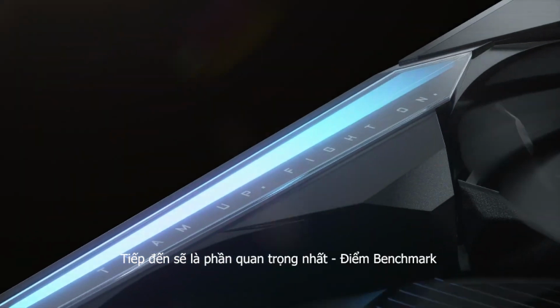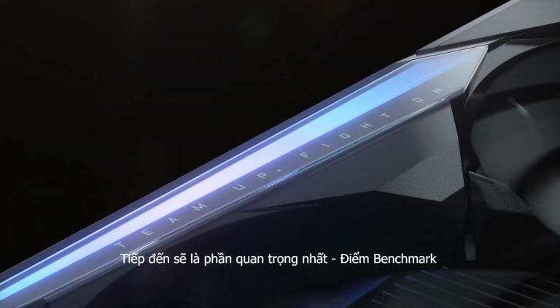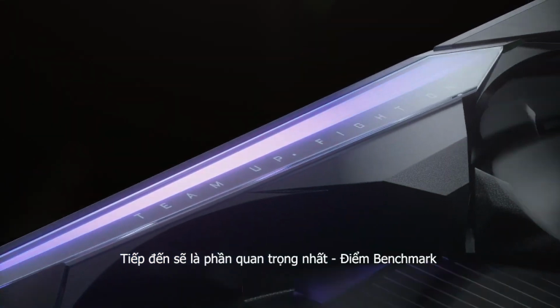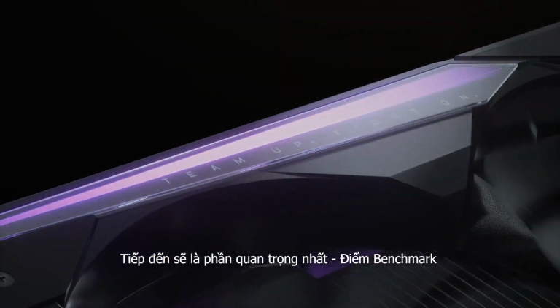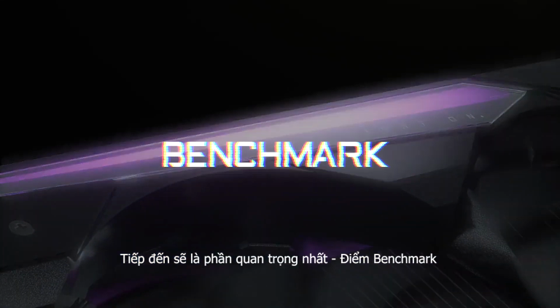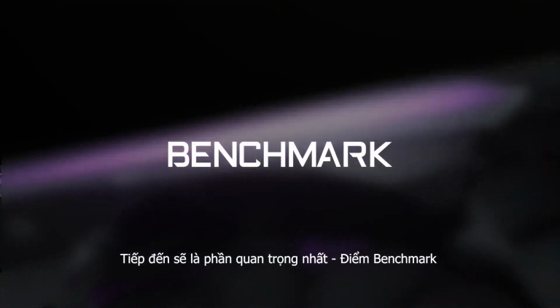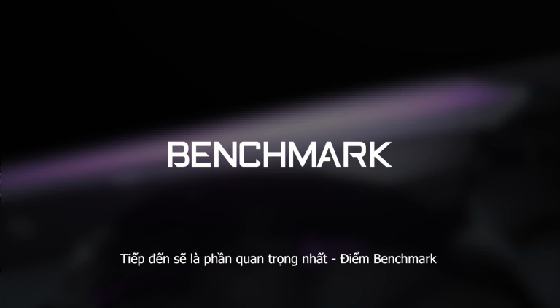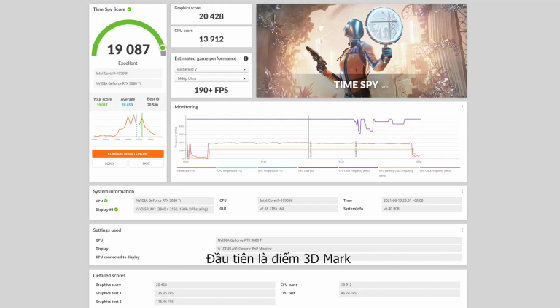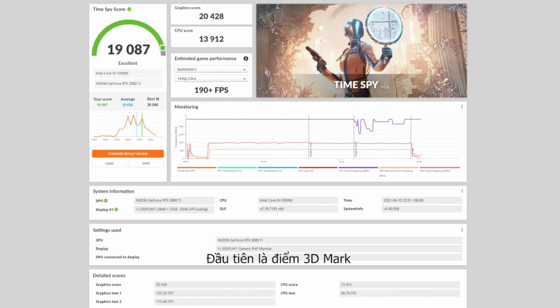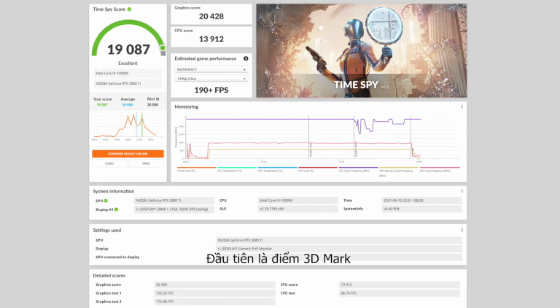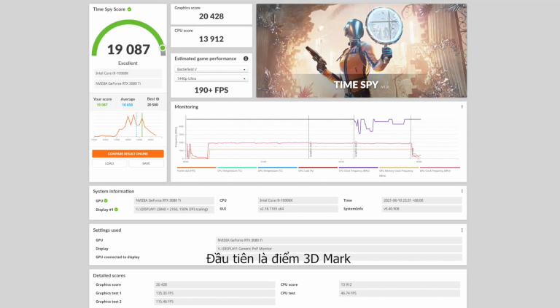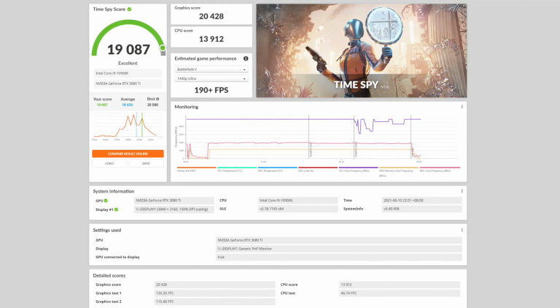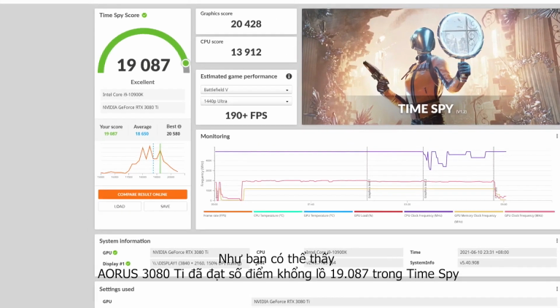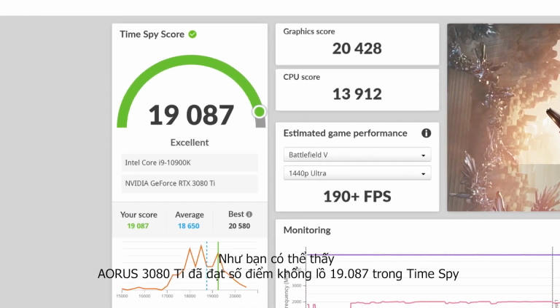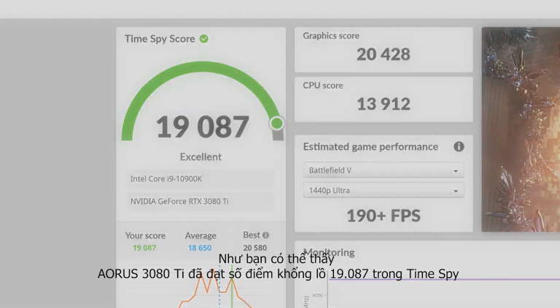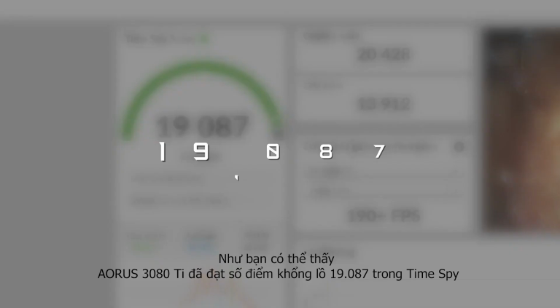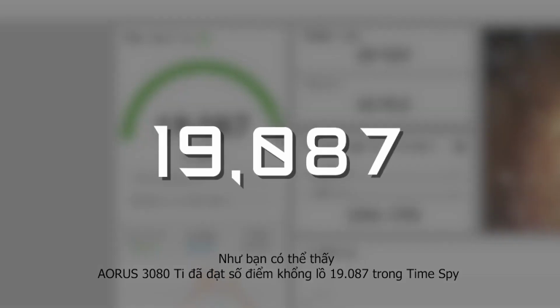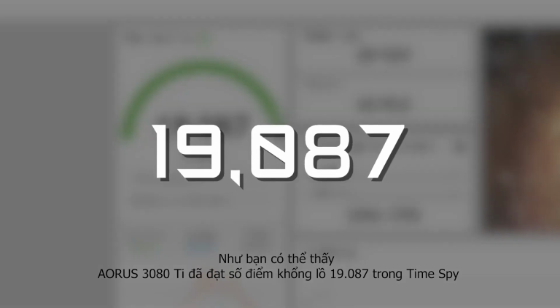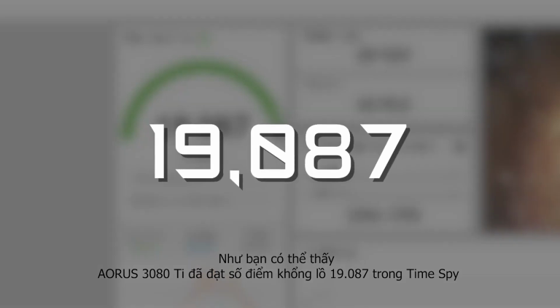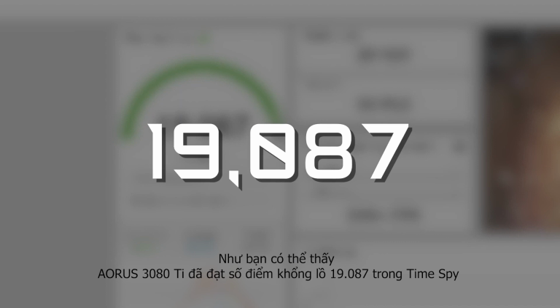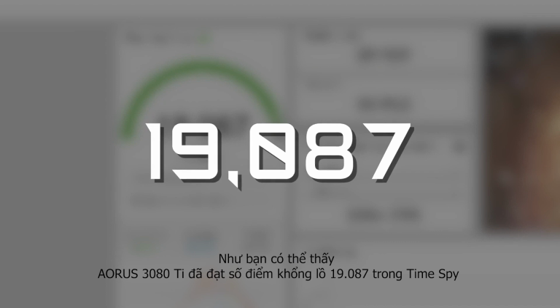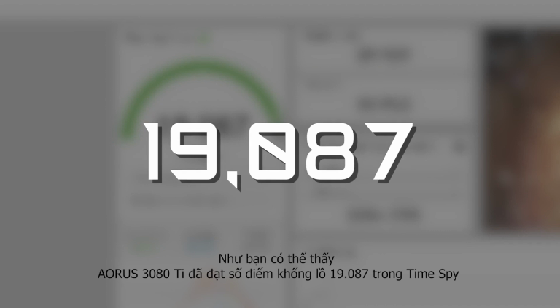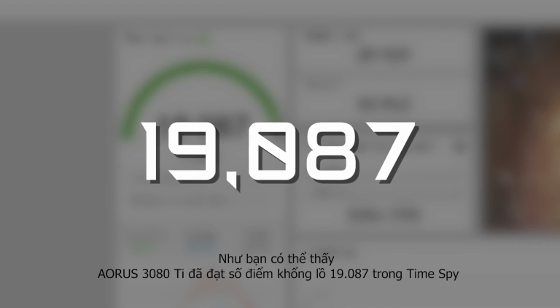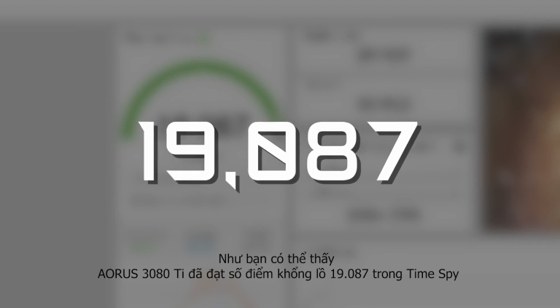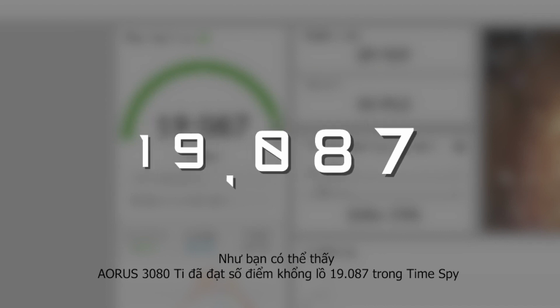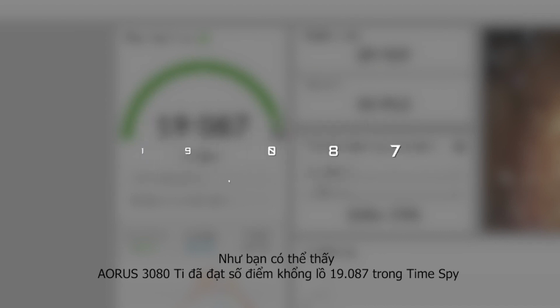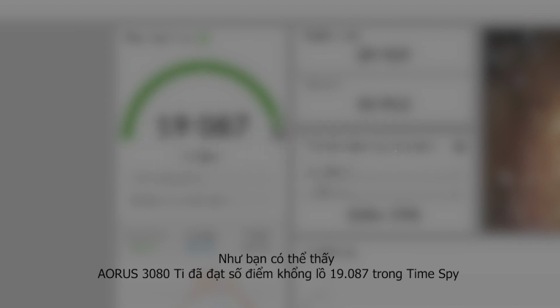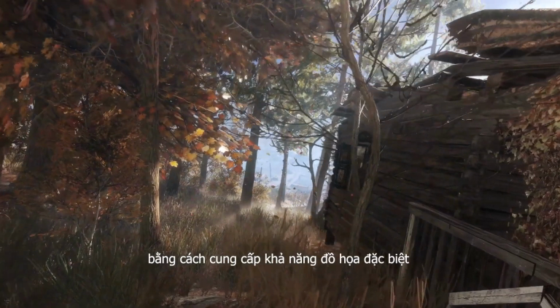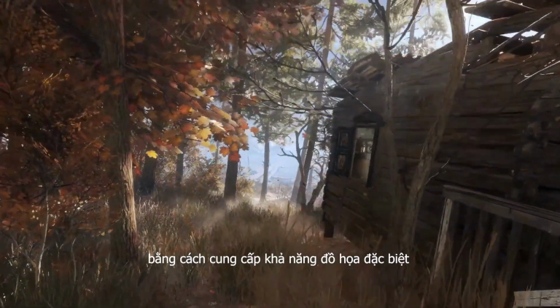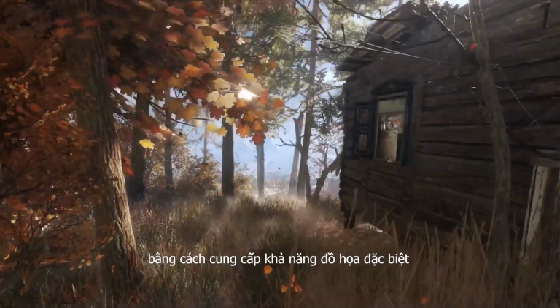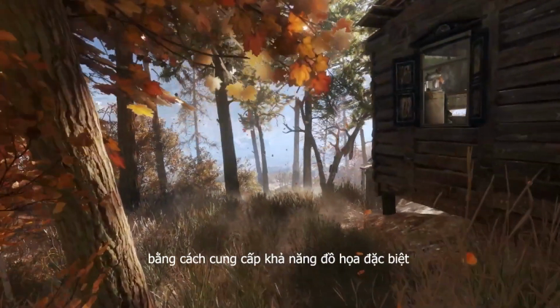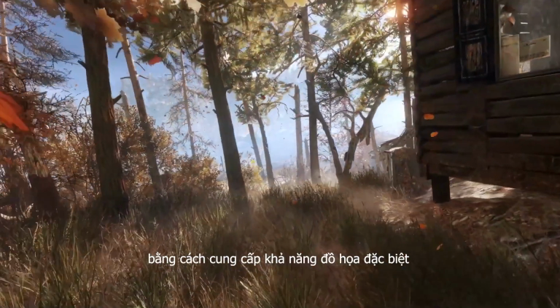Now let's jump into the most important part: the benchmark. First comes the 3D Mark. As you can see, the Aorus 3080 Ti reached a whopping score of 19,087 in TimeSpy, delivering exceptional graphic capability.